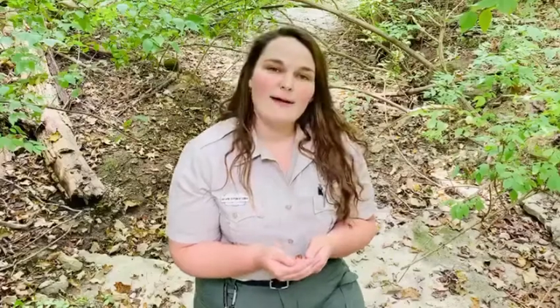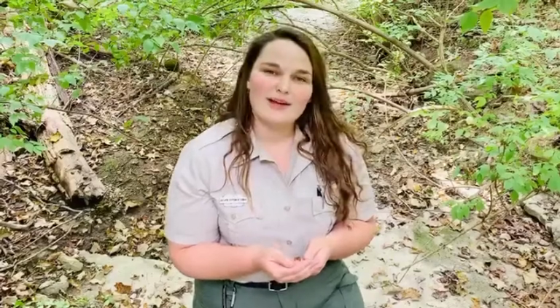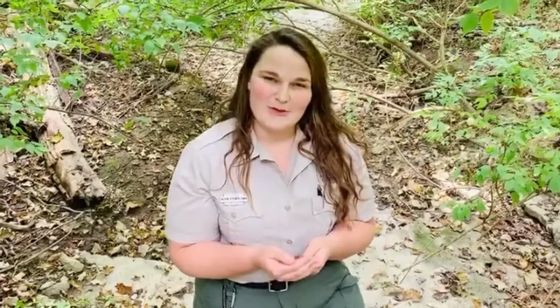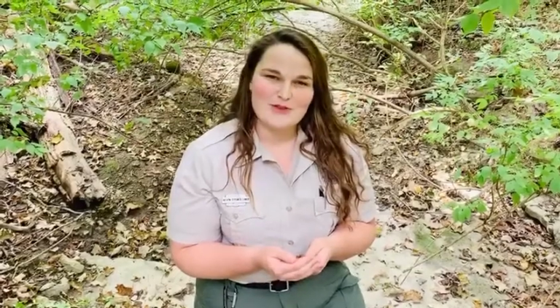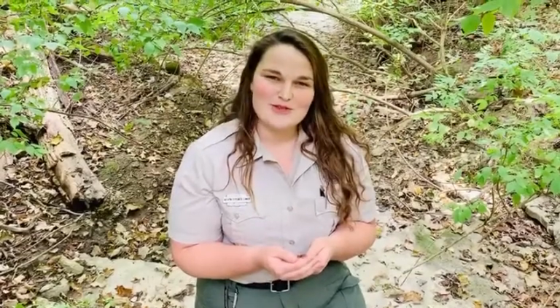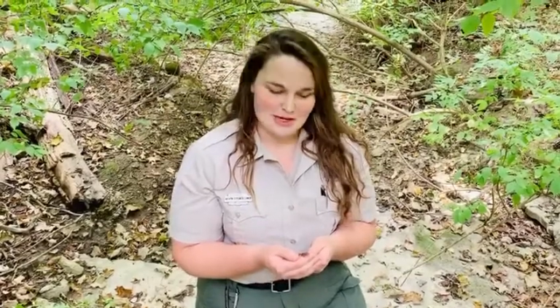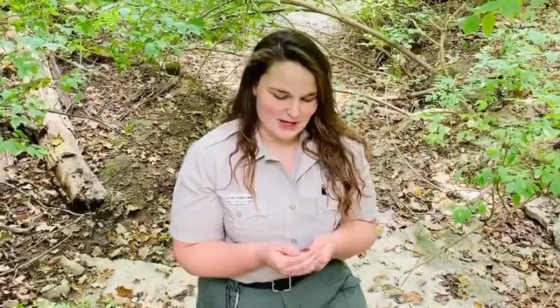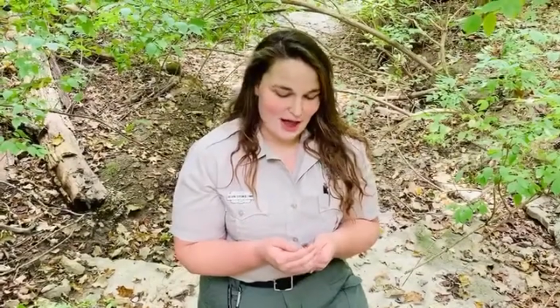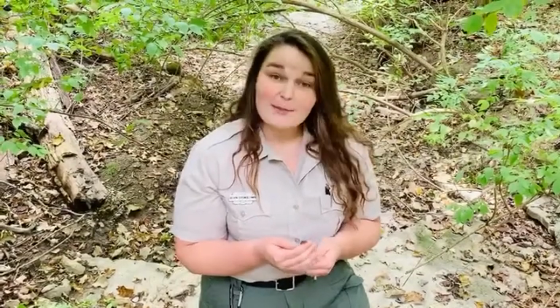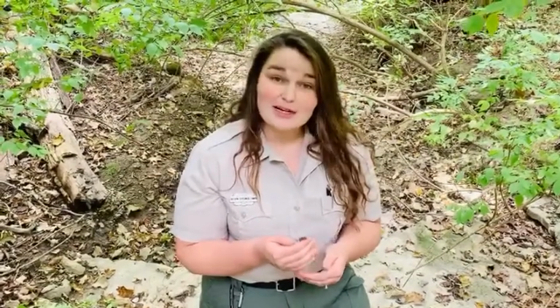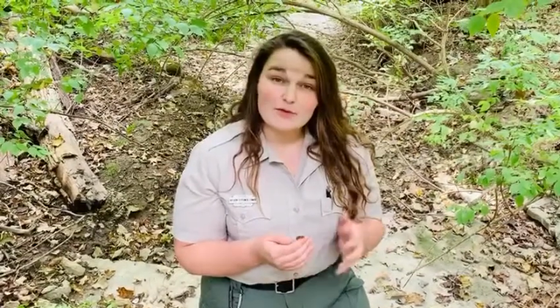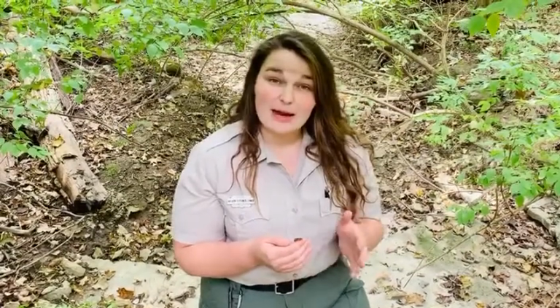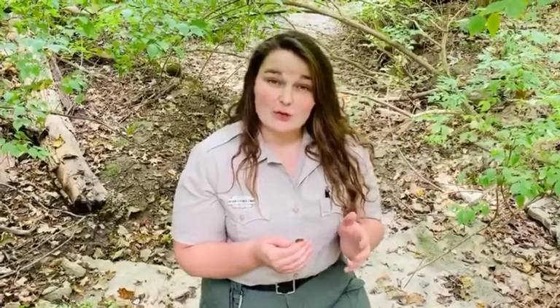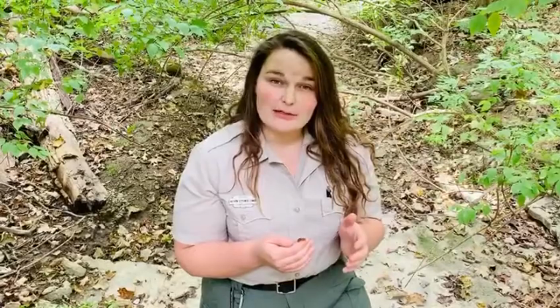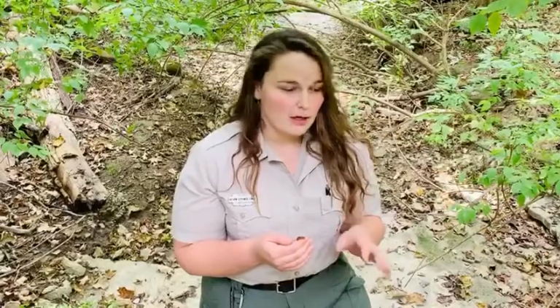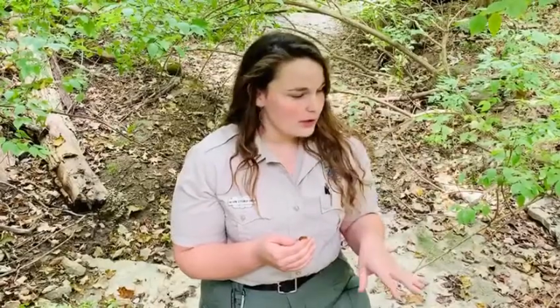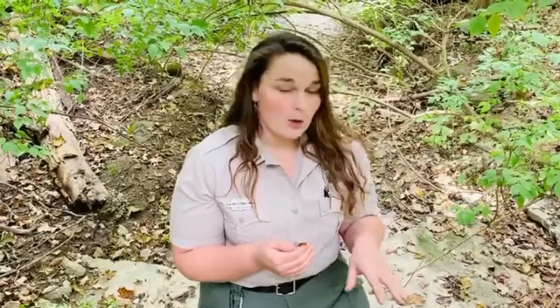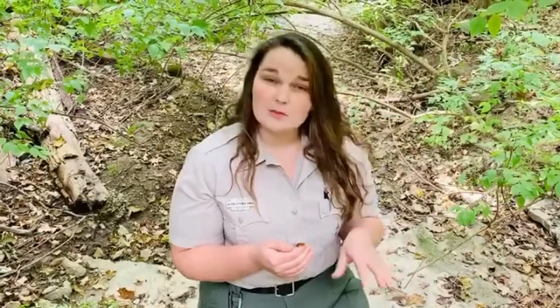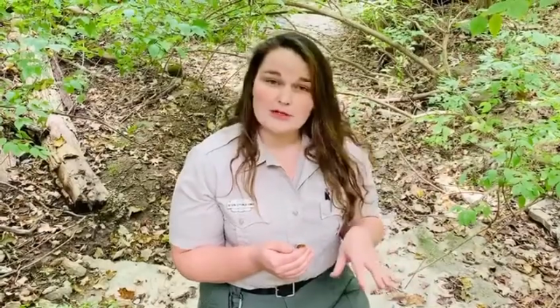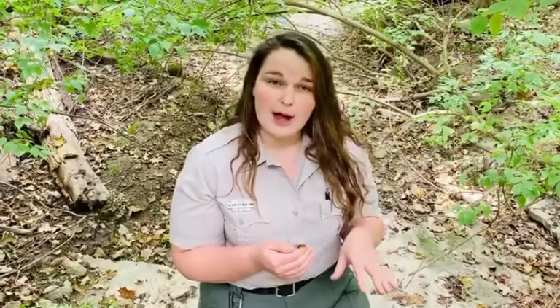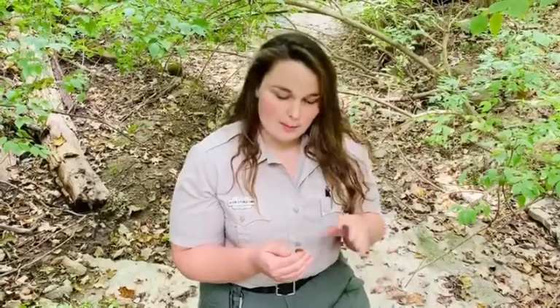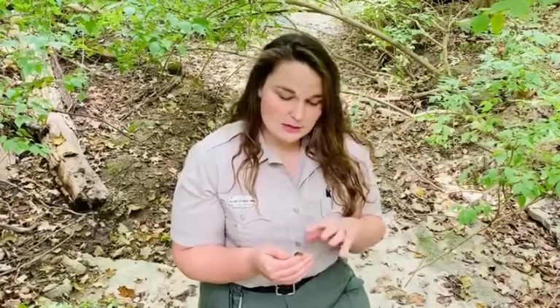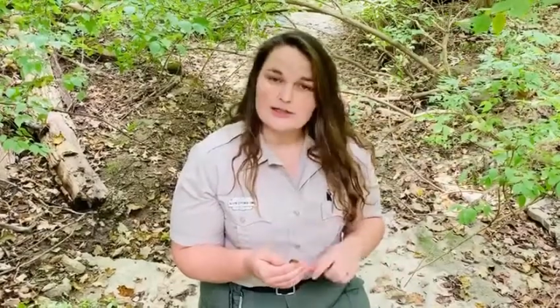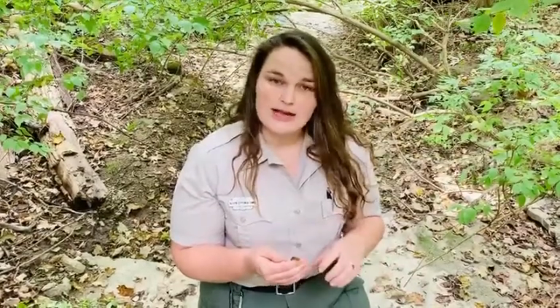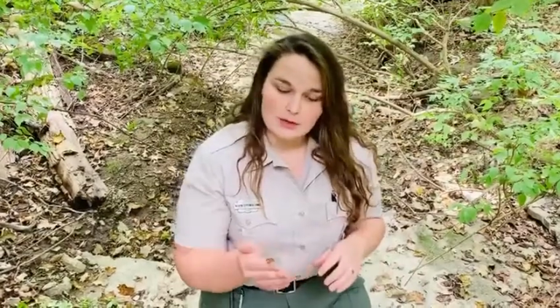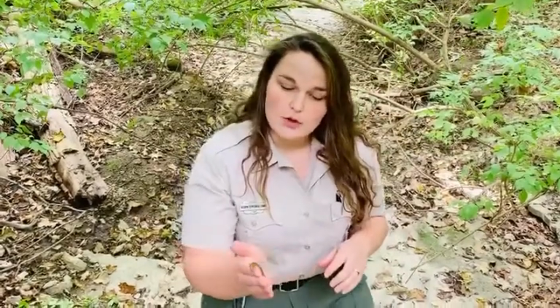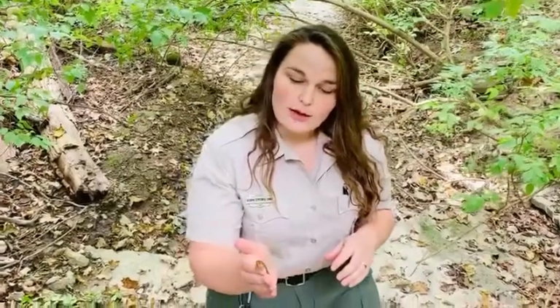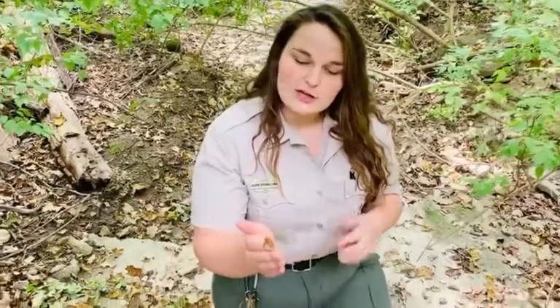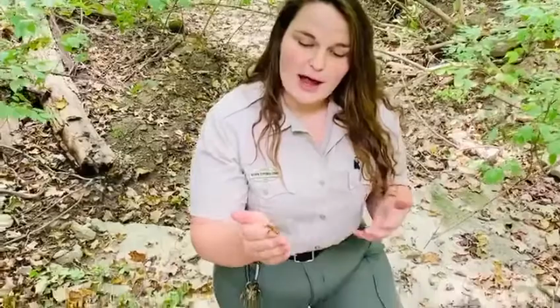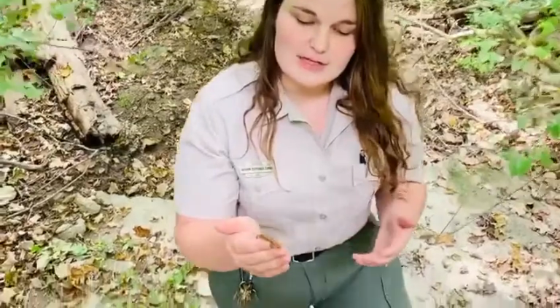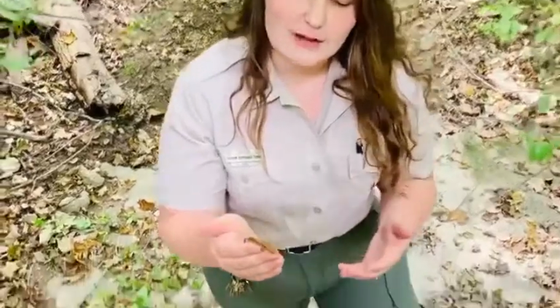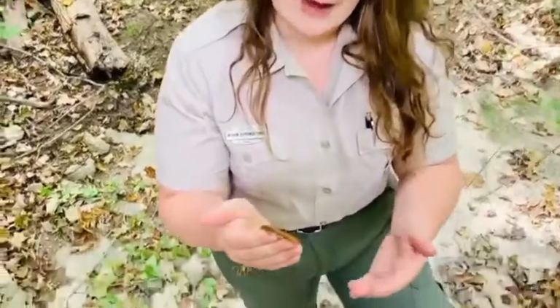Hi everyone, it's Katherine out of the Houston Woods Nature Center, and I'm standing in one of our many creek beds. The creek at the moment is pretty dry, but these long-tailed salamanders are actually going to thrive in this kind of environment.